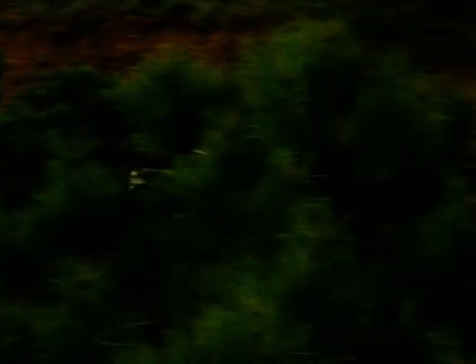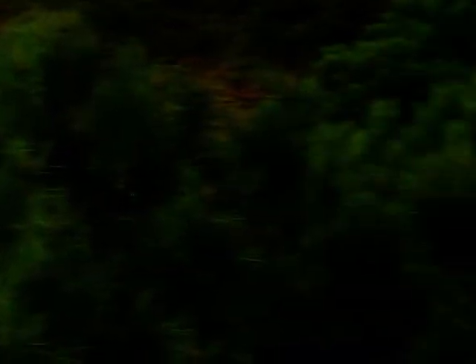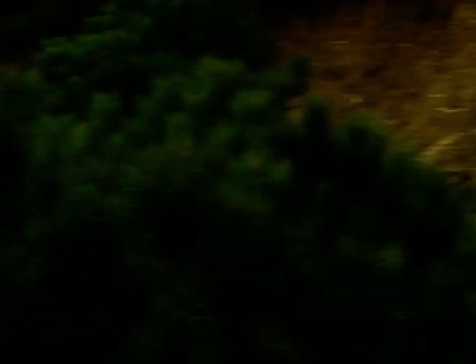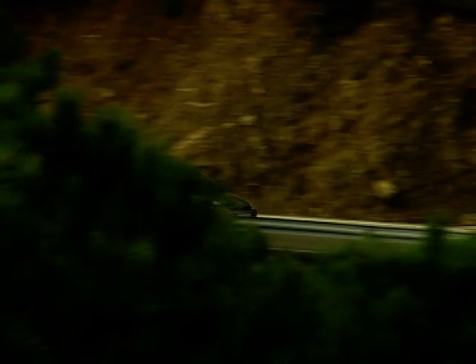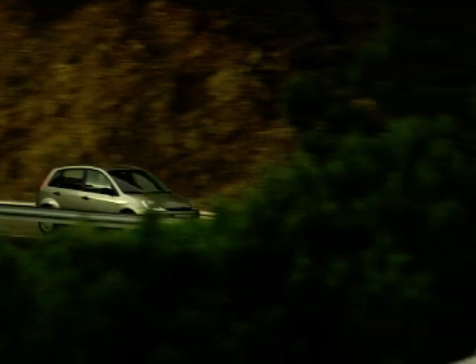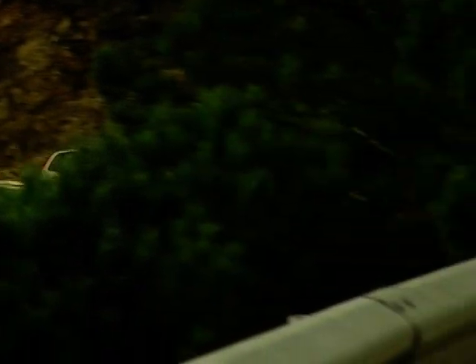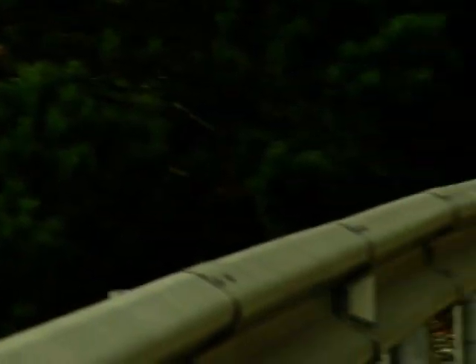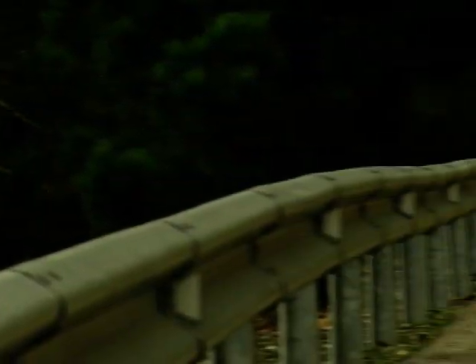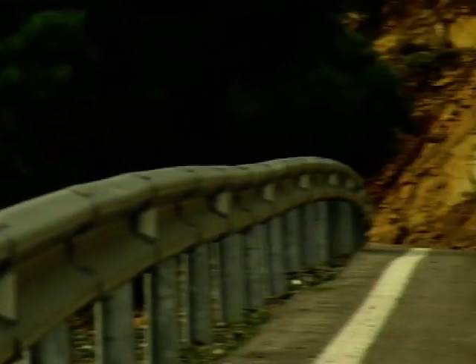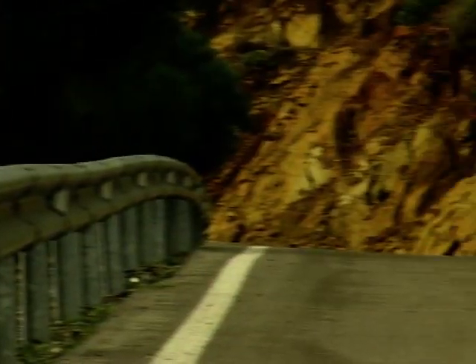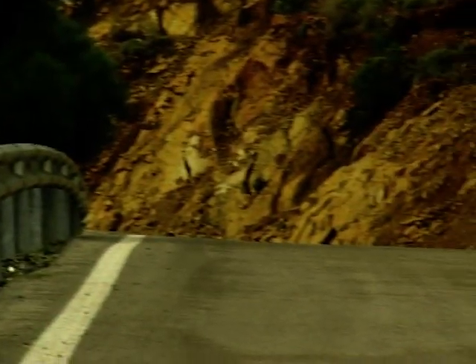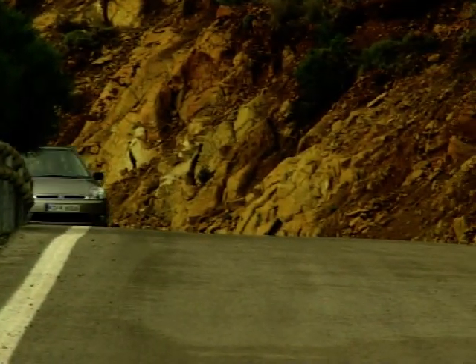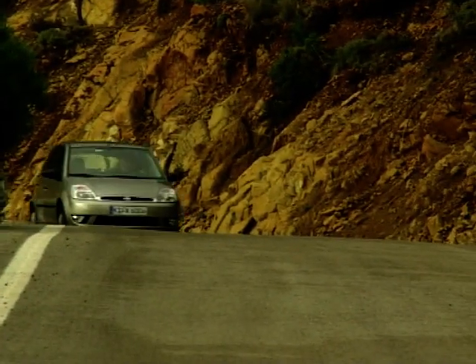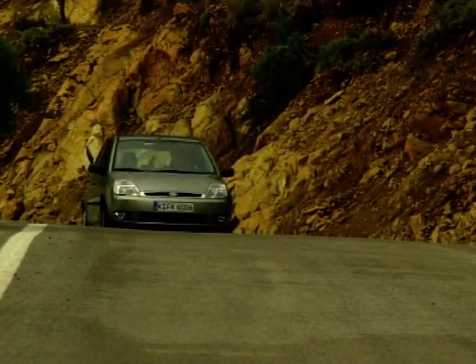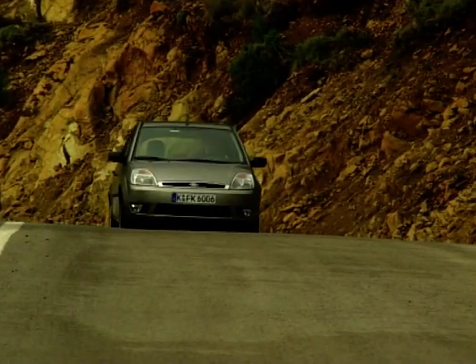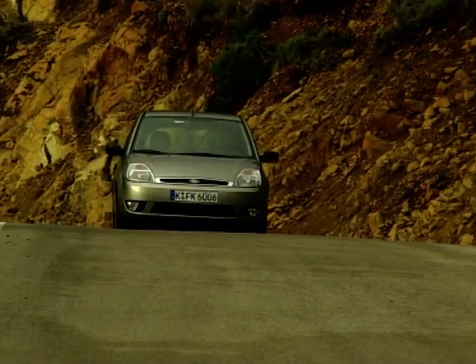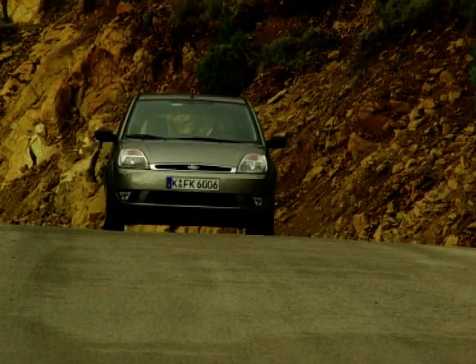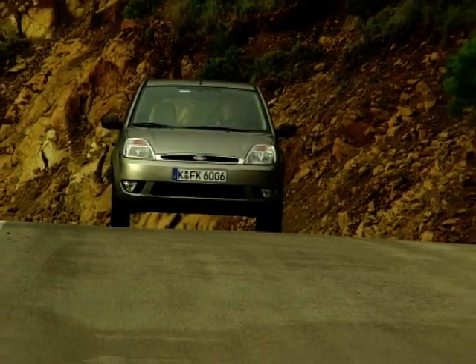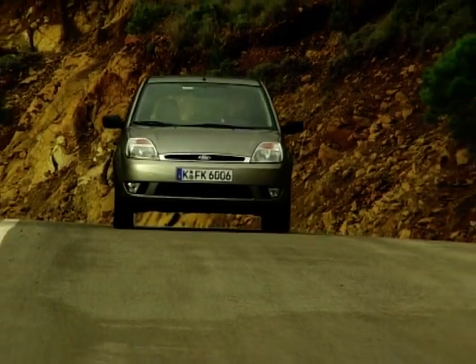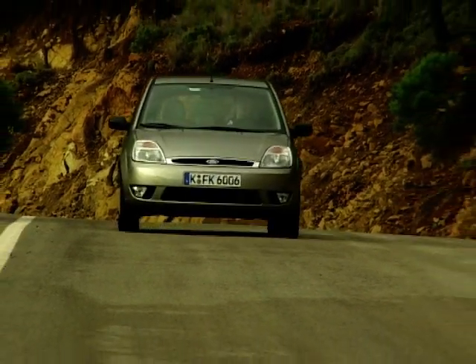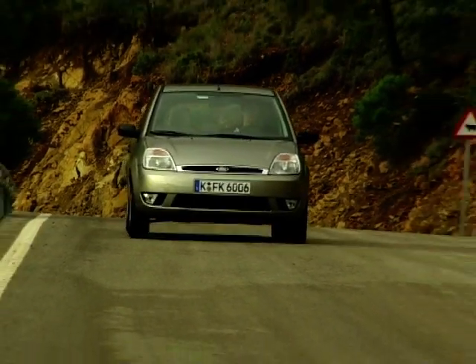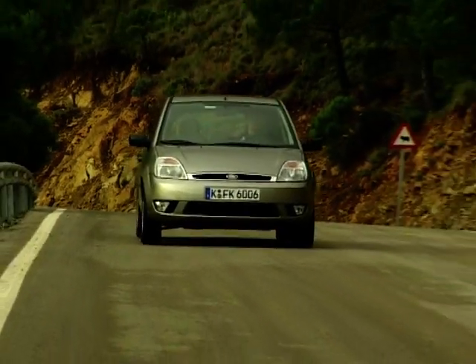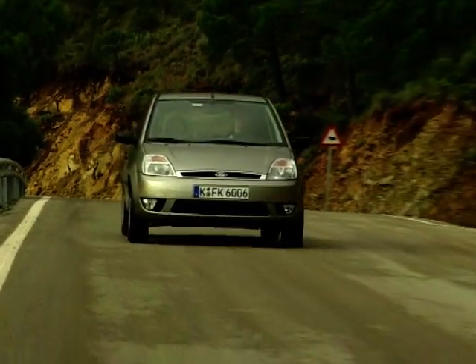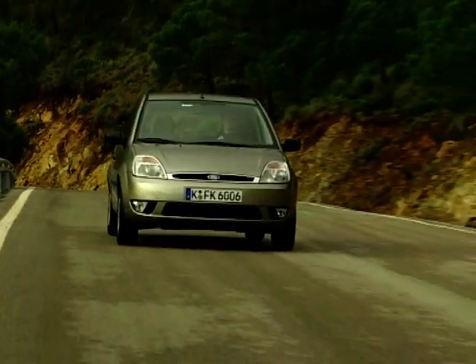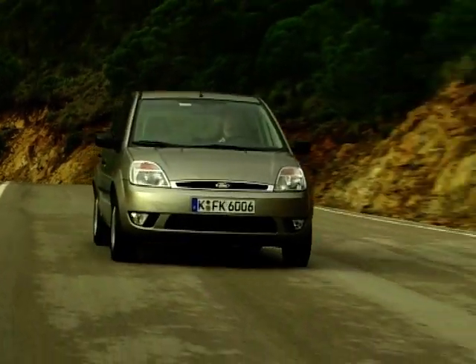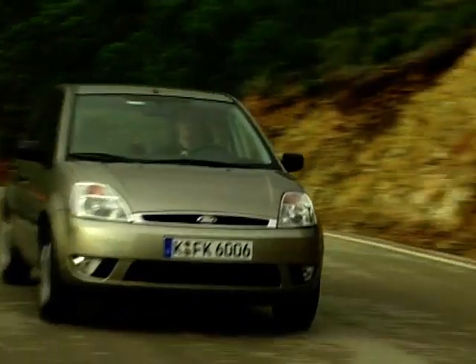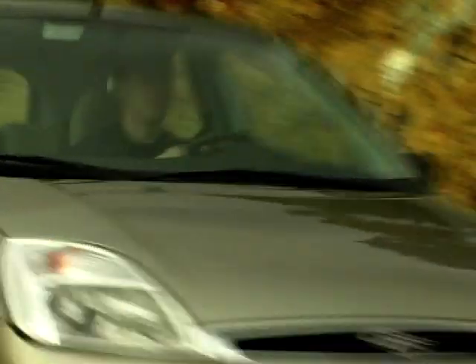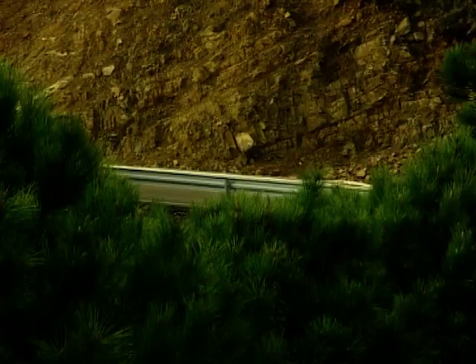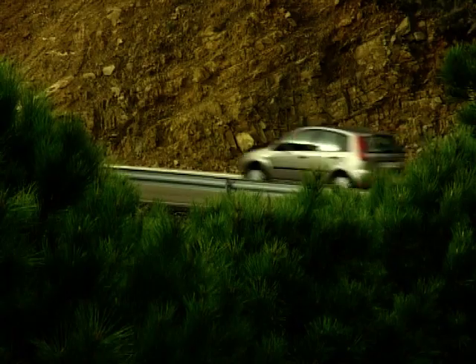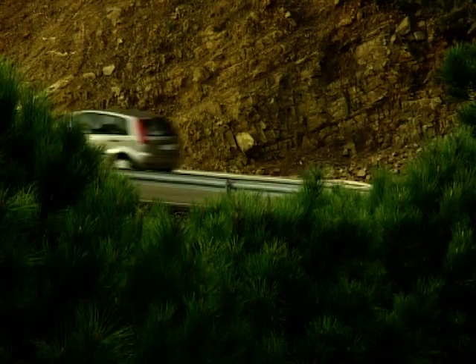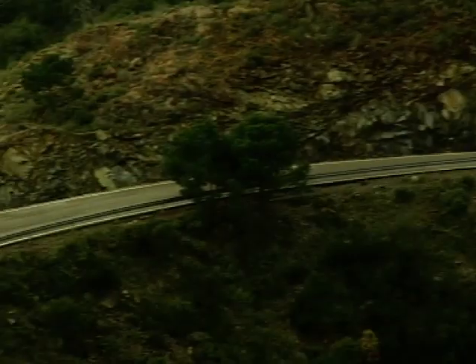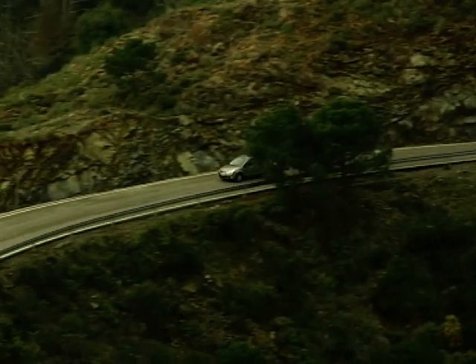Ford have worked hard to help the Fiesta grow up a bit without sacrificing the driving fun that it's always offered. It still feels agile and fast with a firm and controlled ride, perhaps a little too much so around town when it can get a bit jarring and bumpy.